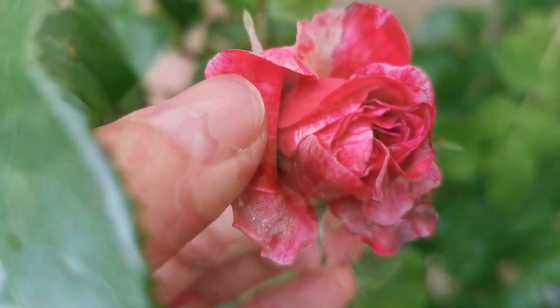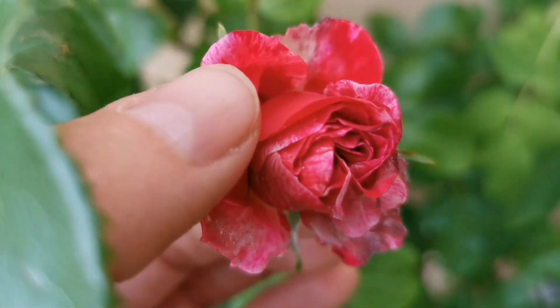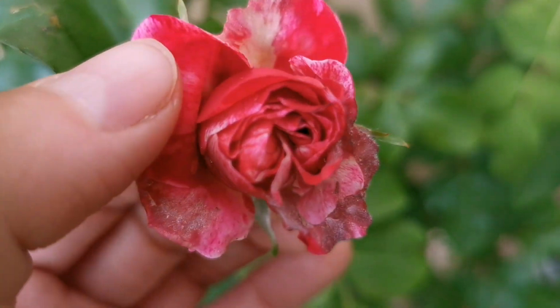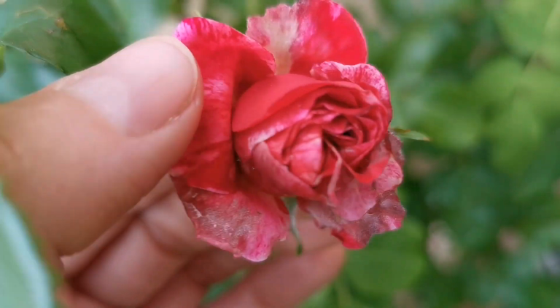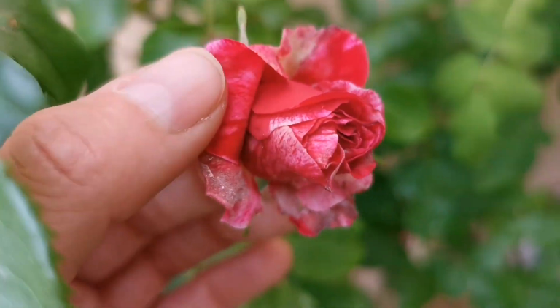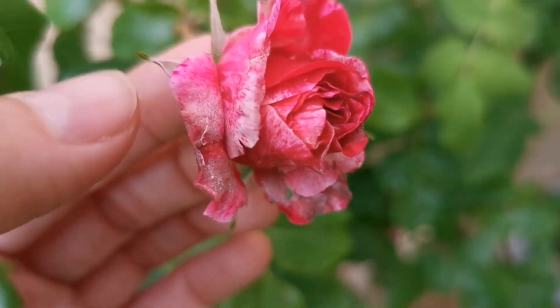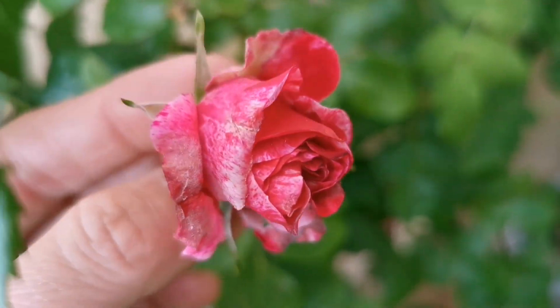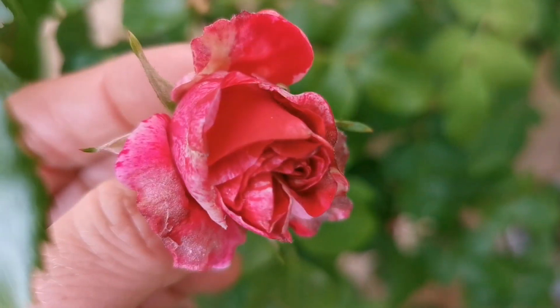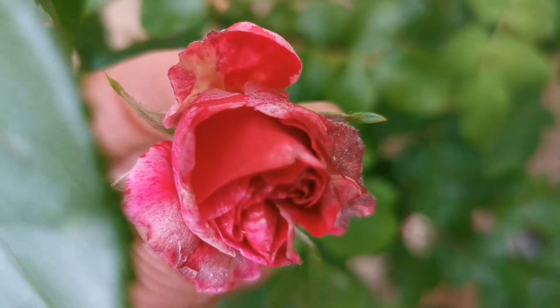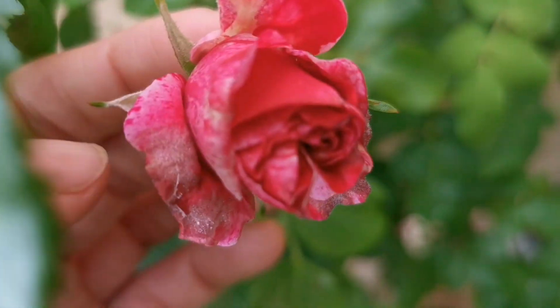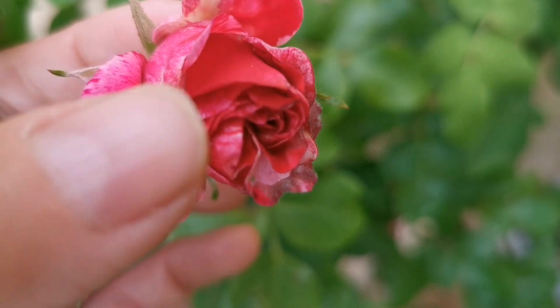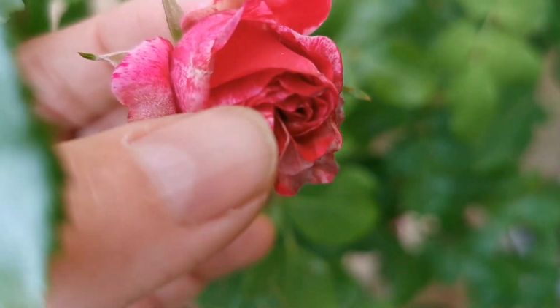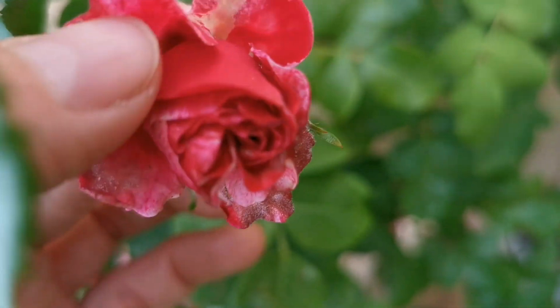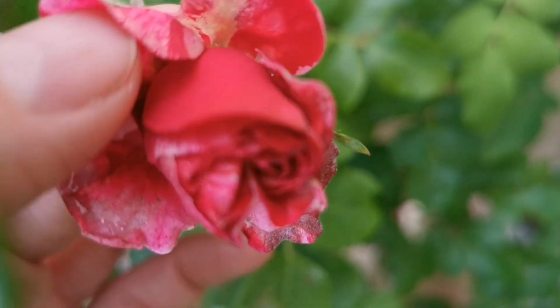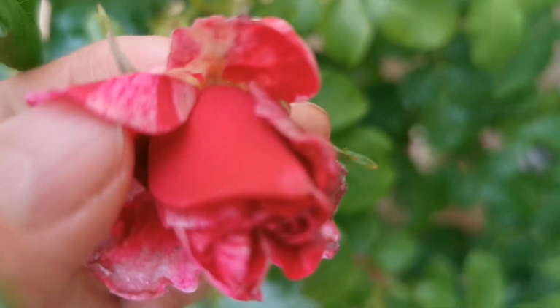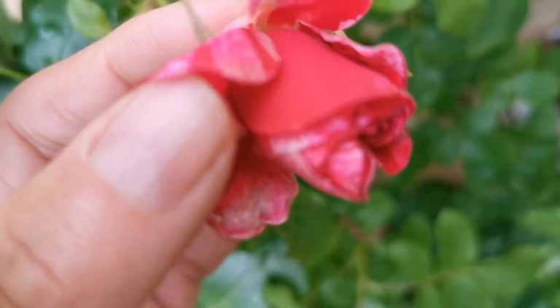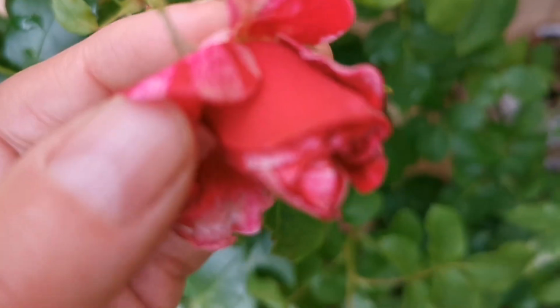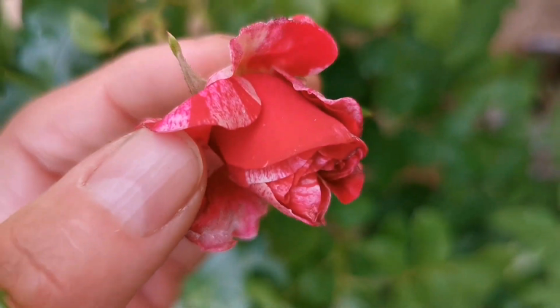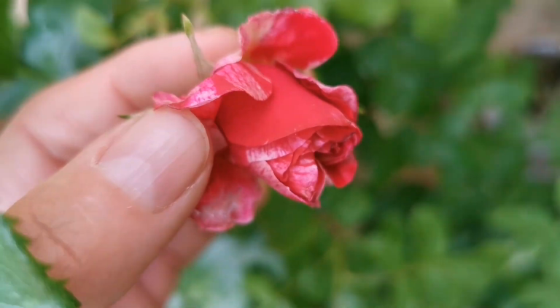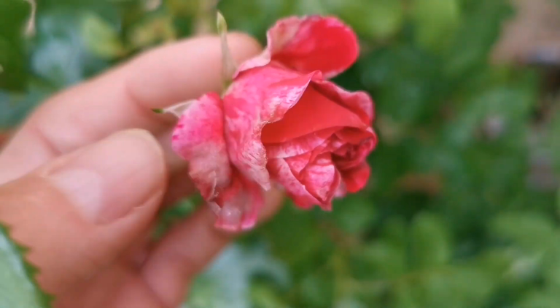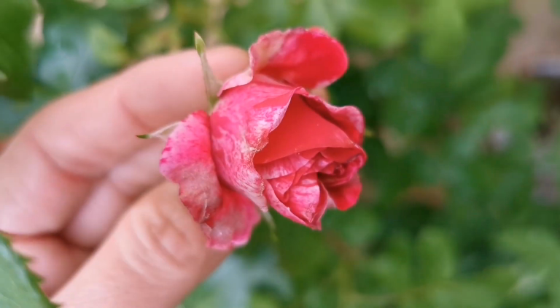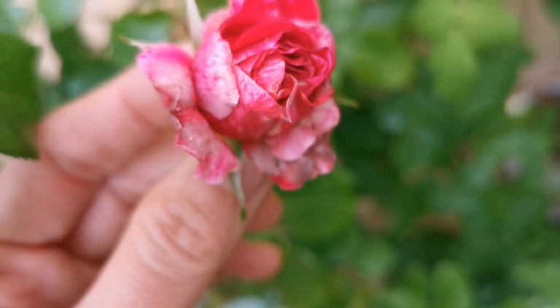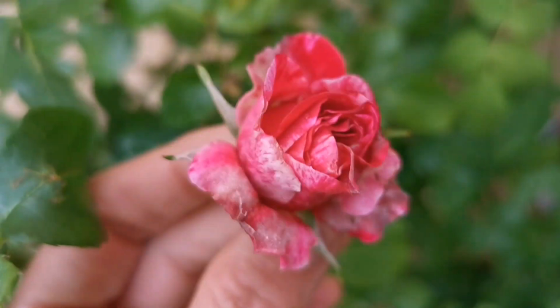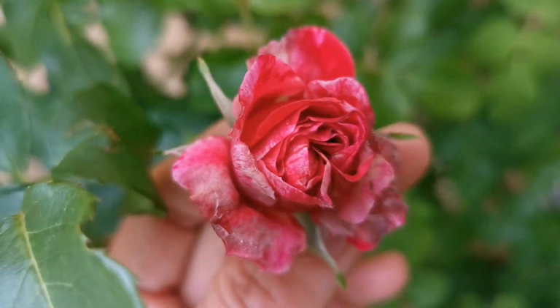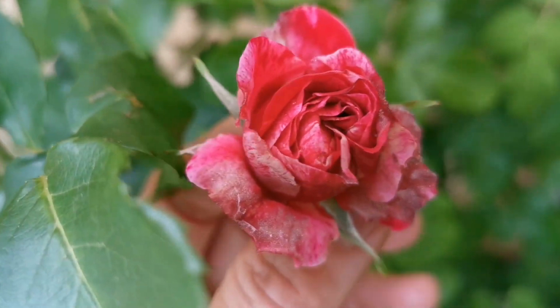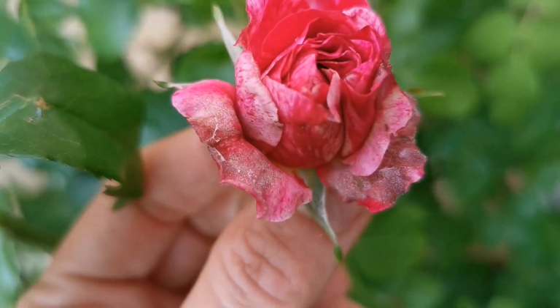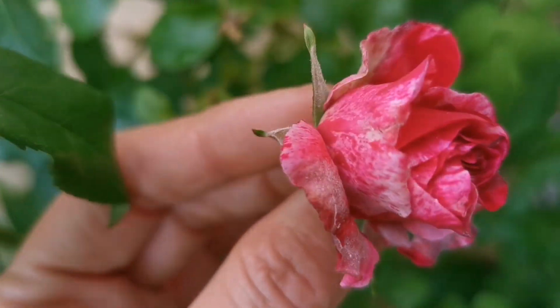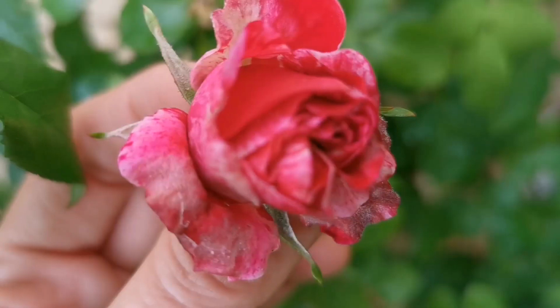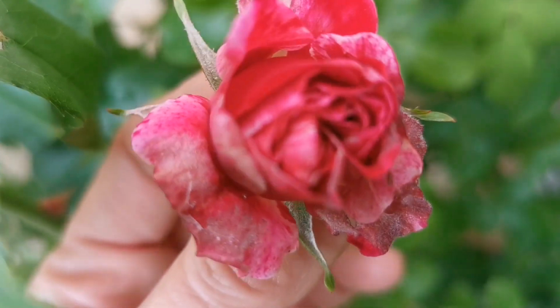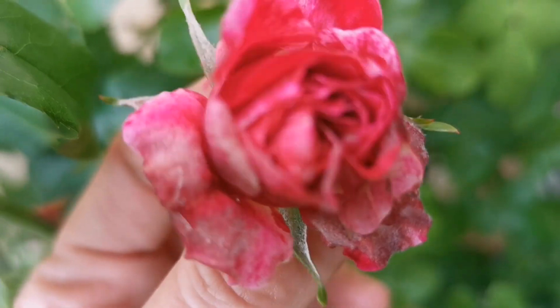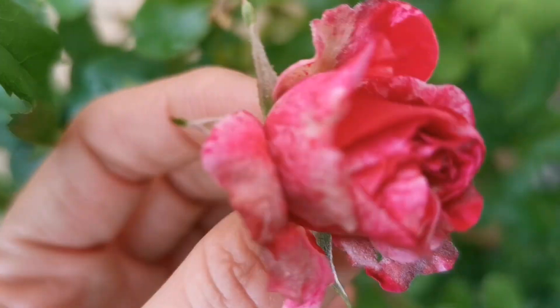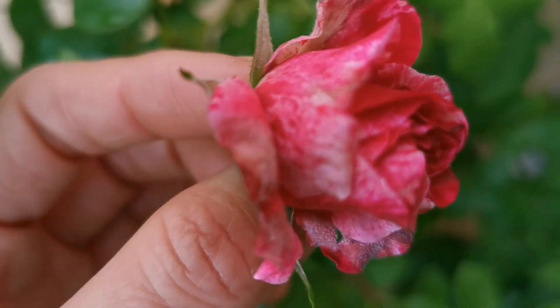Here we have a Framboise Vanille bud that has much more red, like a completely red petal. So it's really interesting what they can deliver.